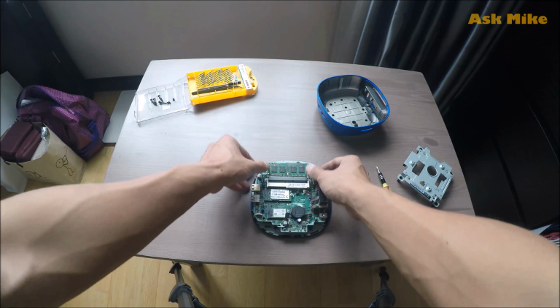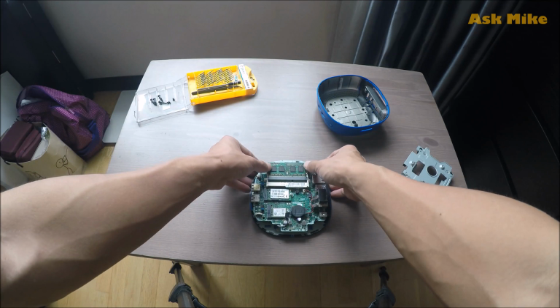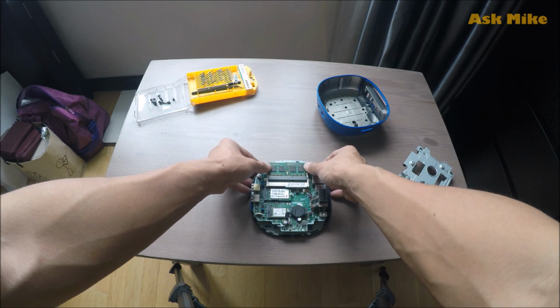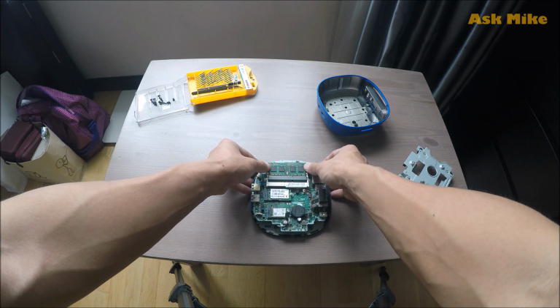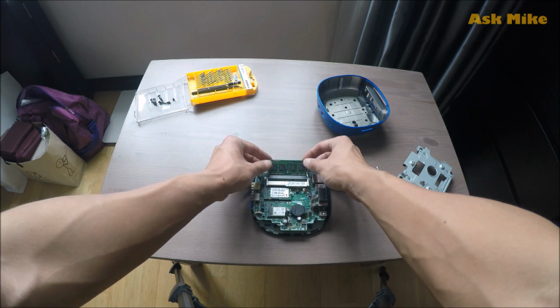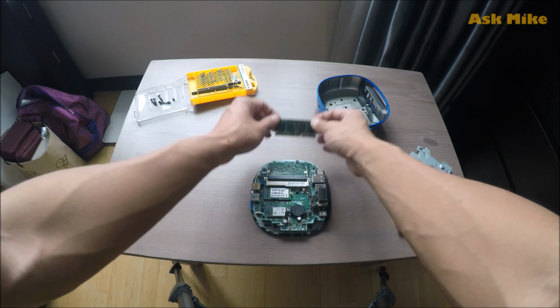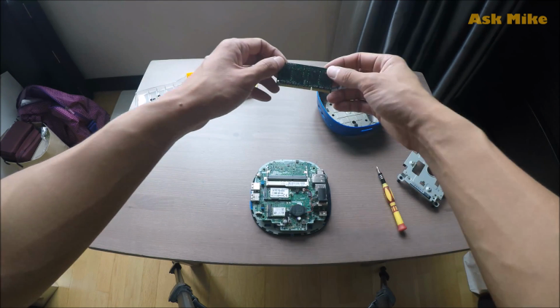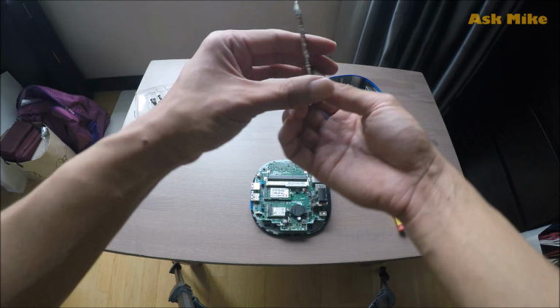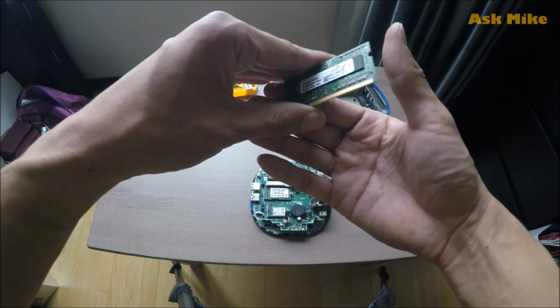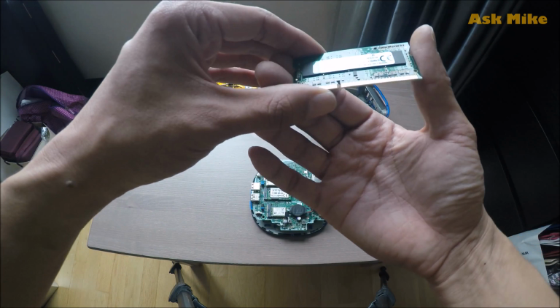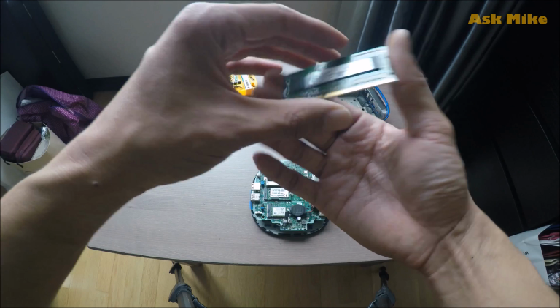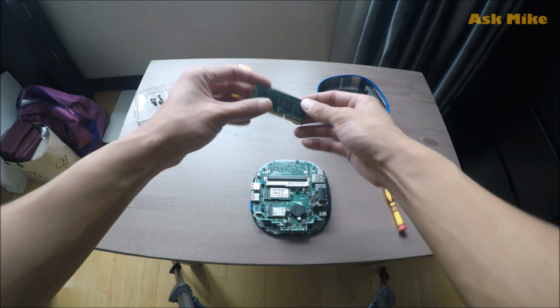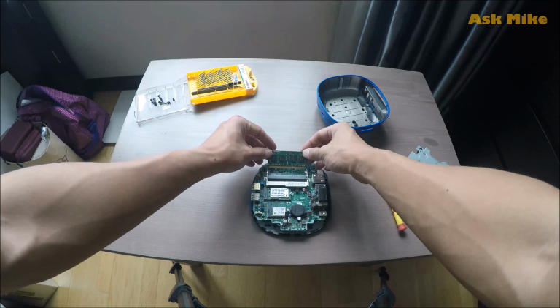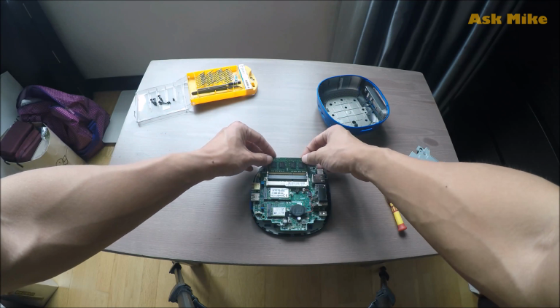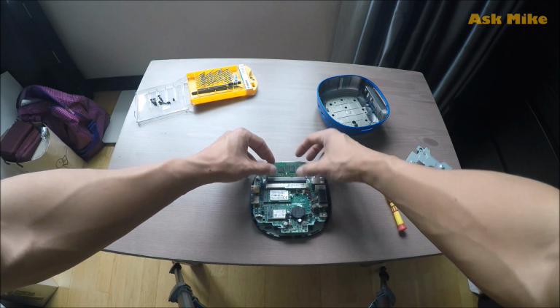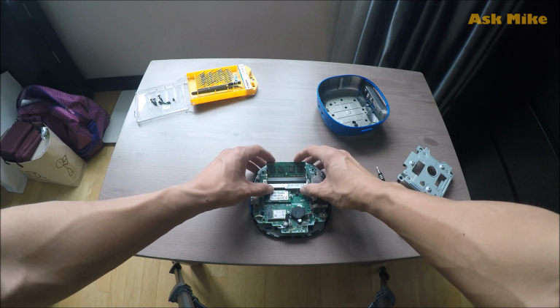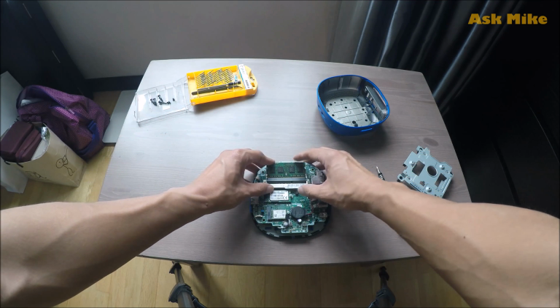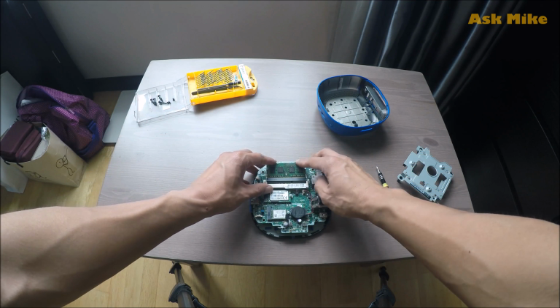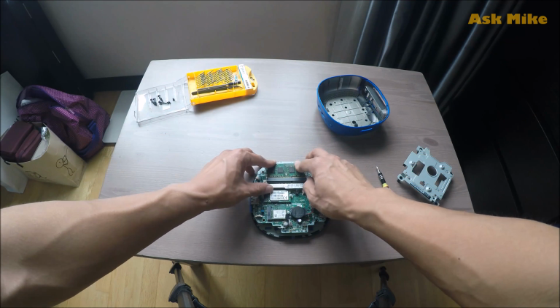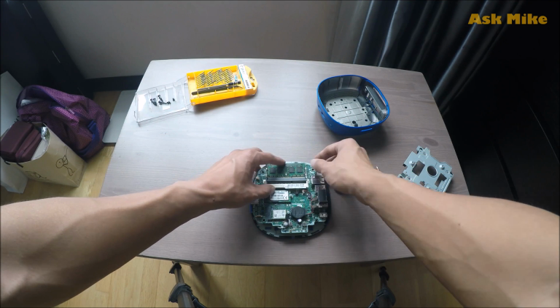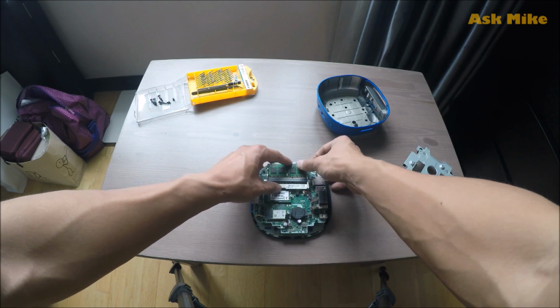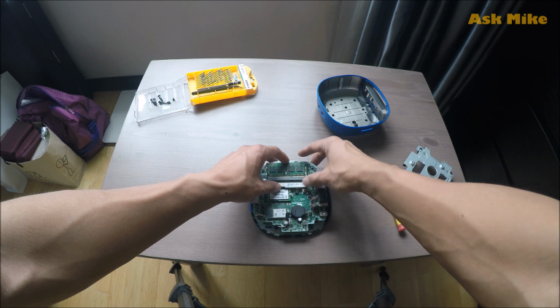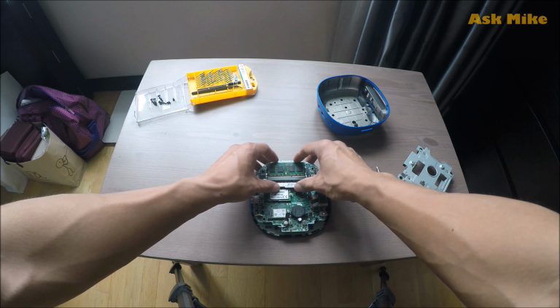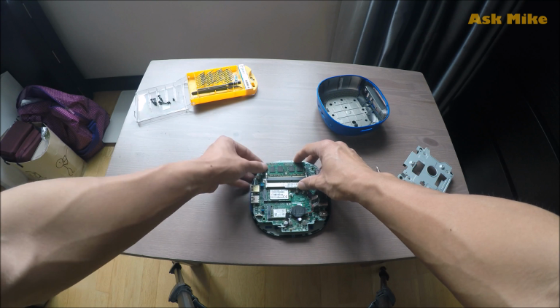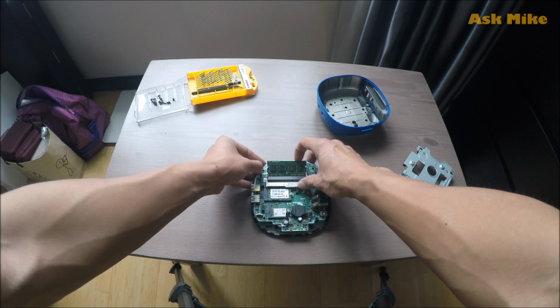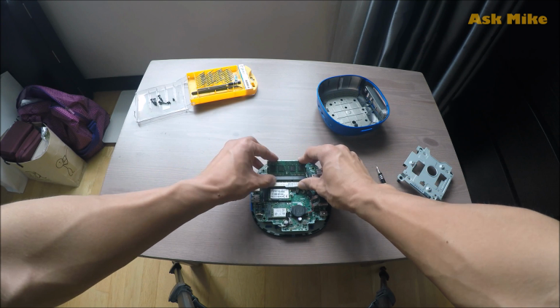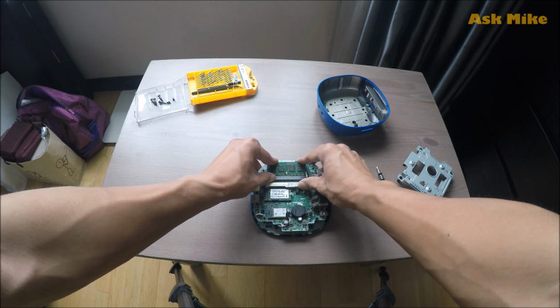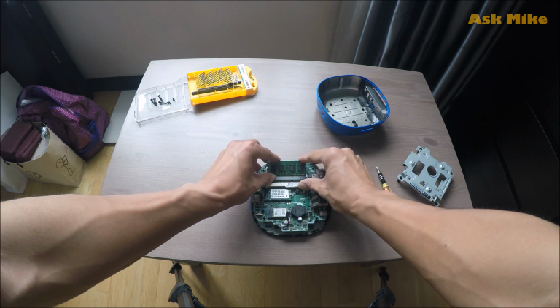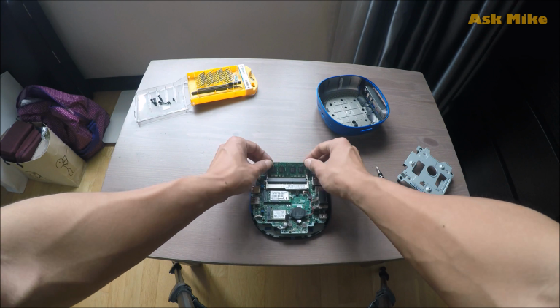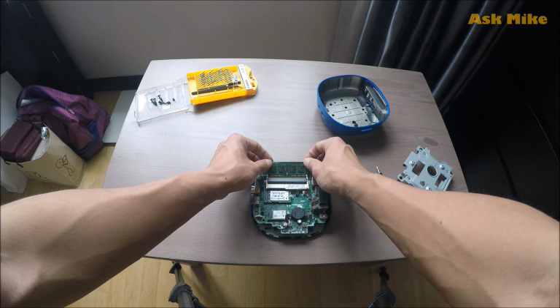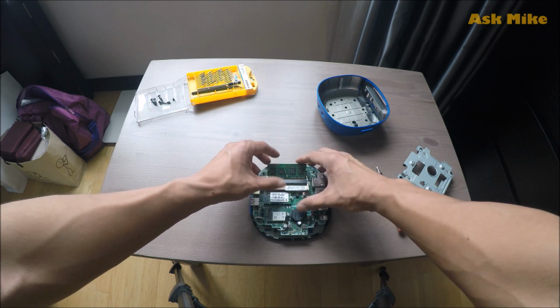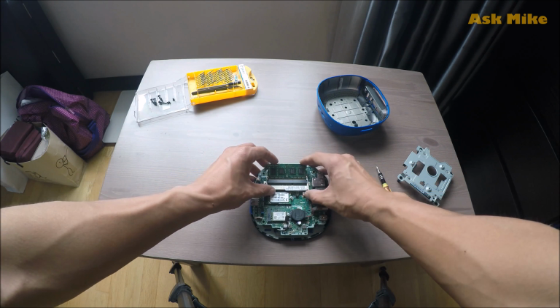This is how you remove the RAM. When putting it back, make sure it is slotted in nicely before pushing it down. Let's do it again — now it is tightly in.